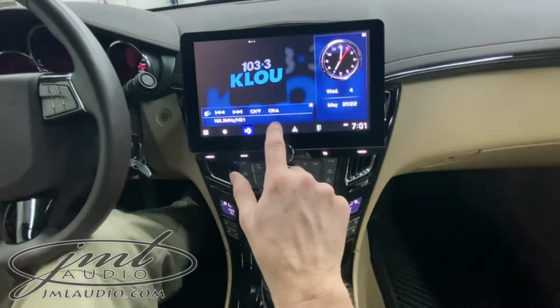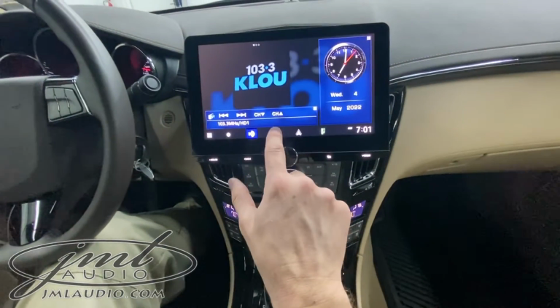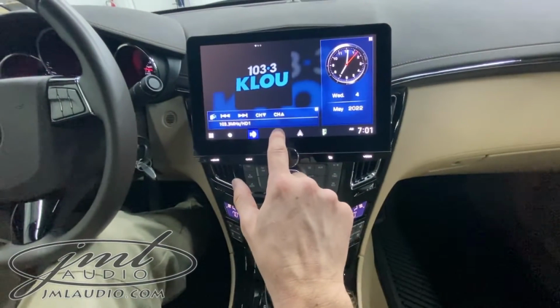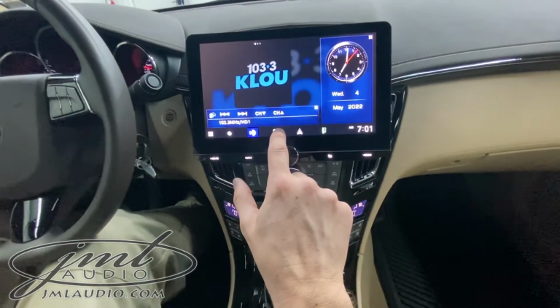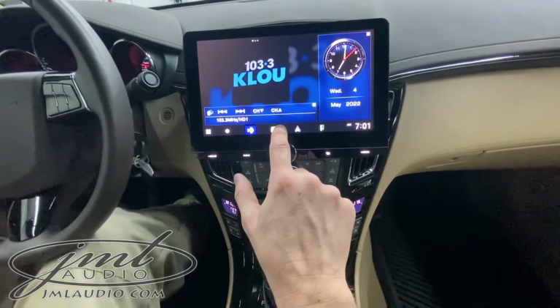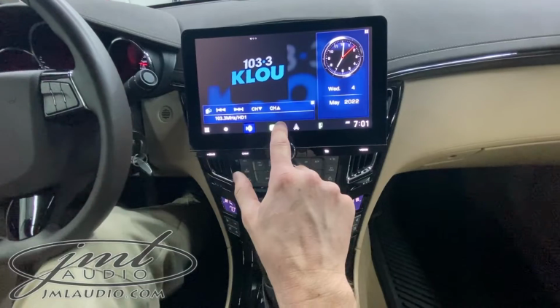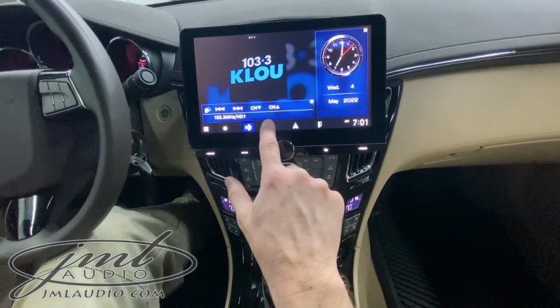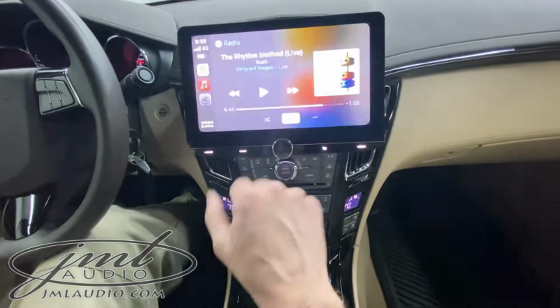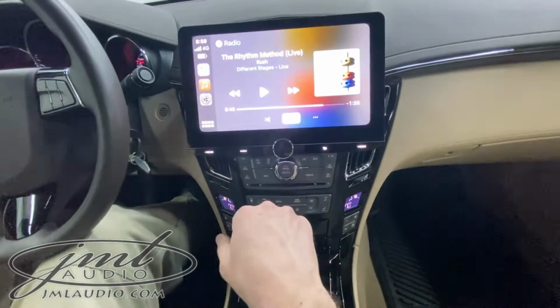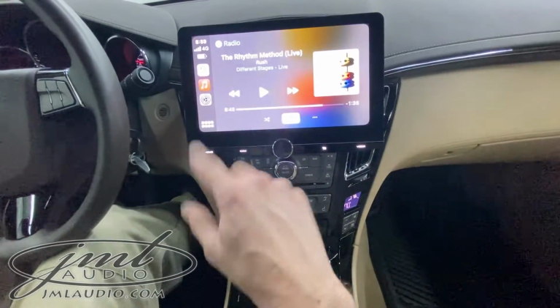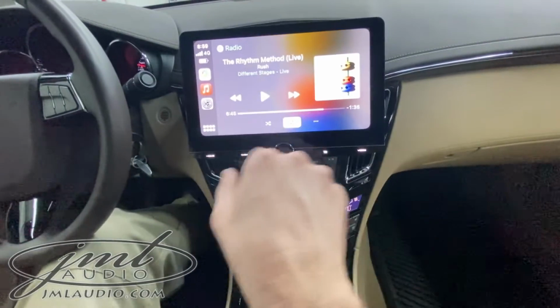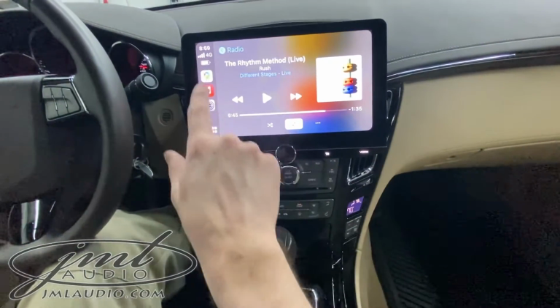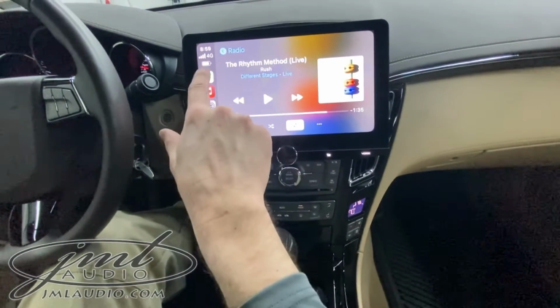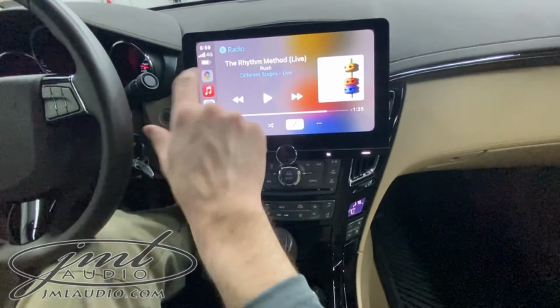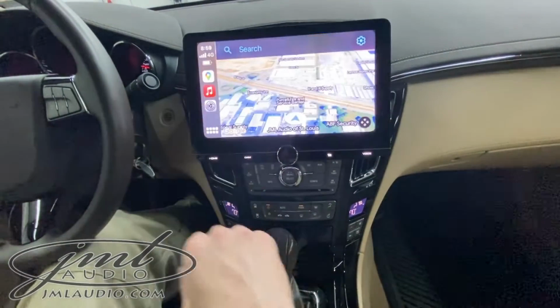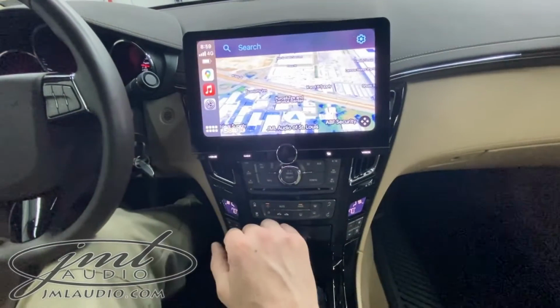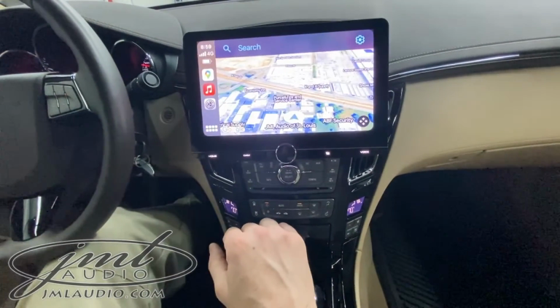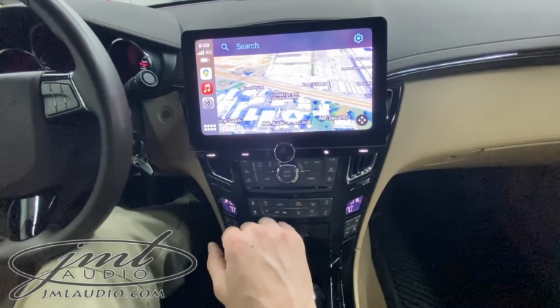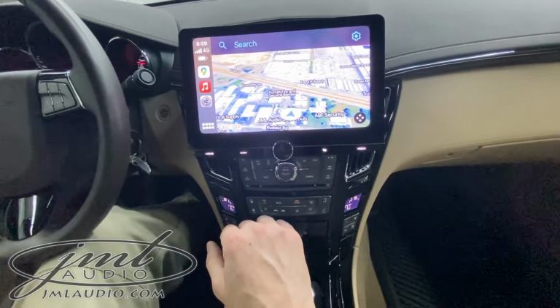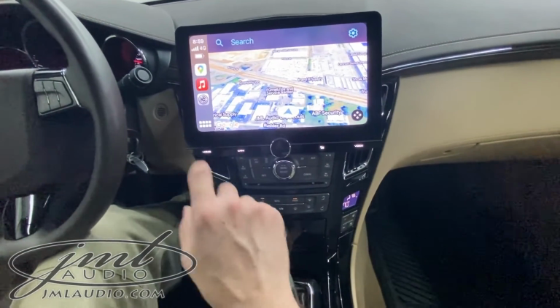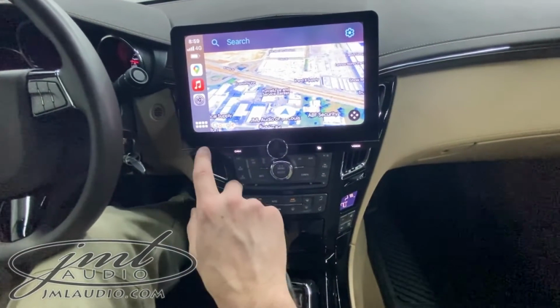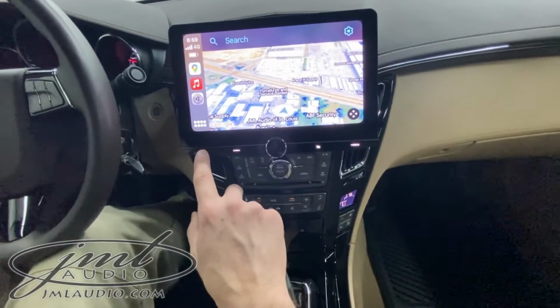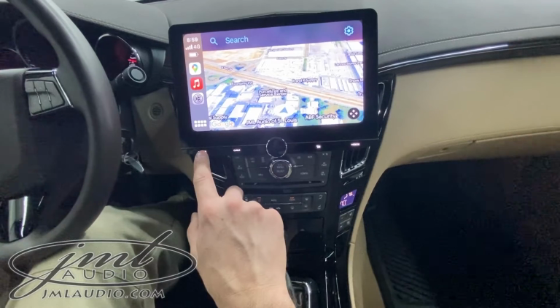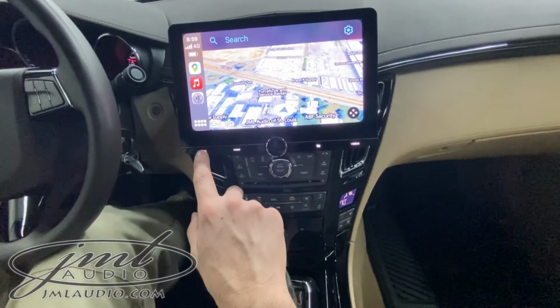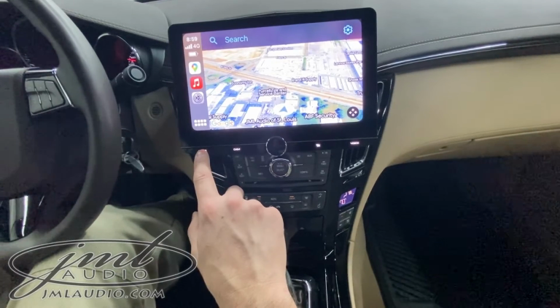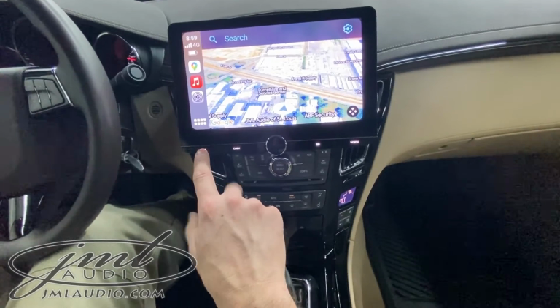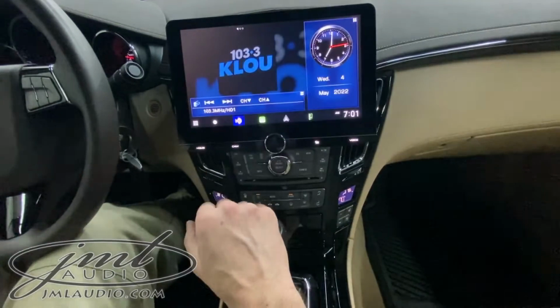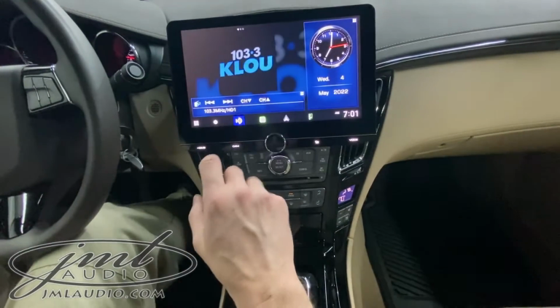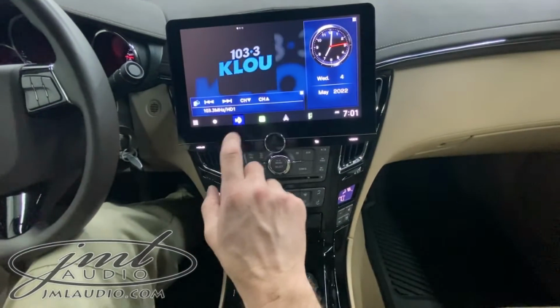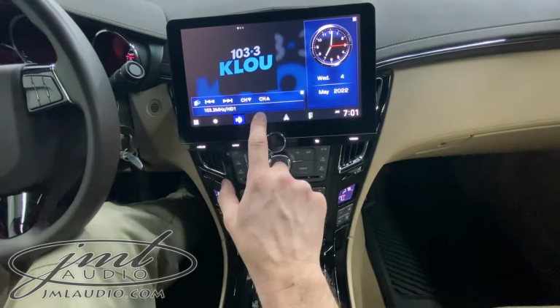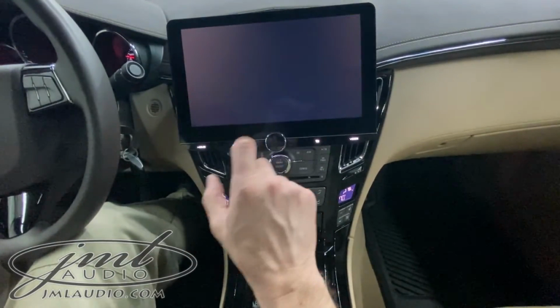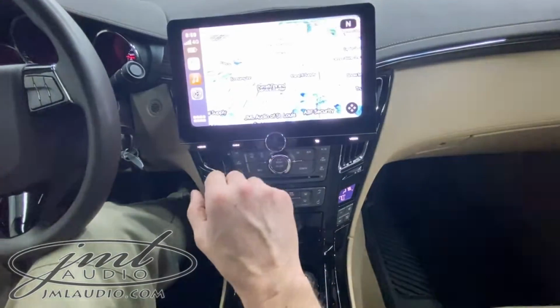This does things such as Apple CarPlay wired and wireless, as well as Android Auto wired and wireless, and gives us future expansion for things such as satellite radio.